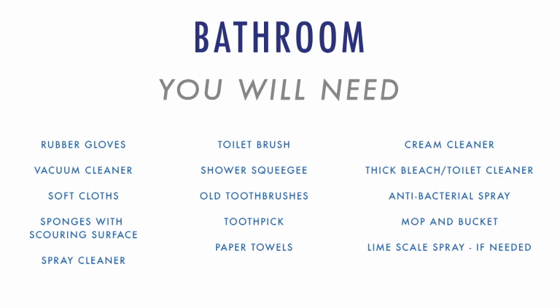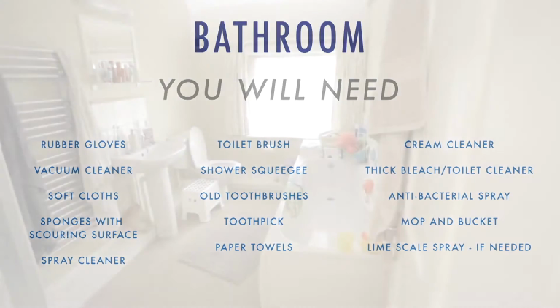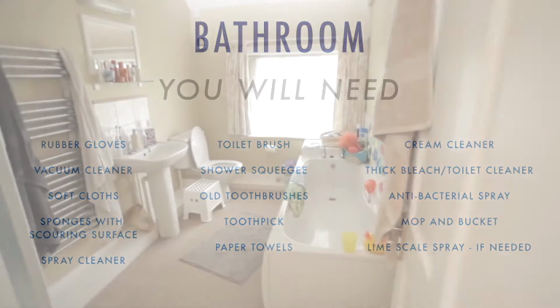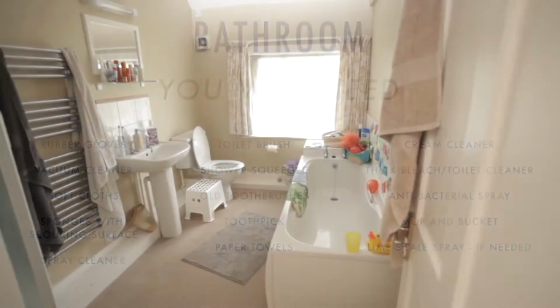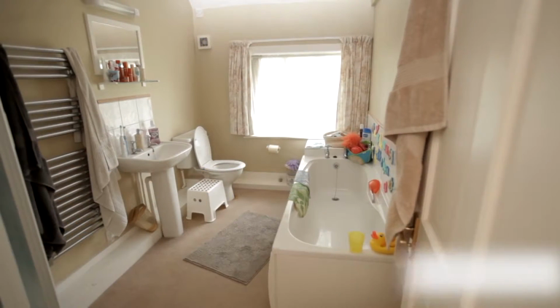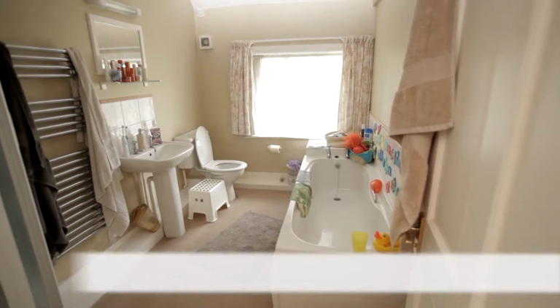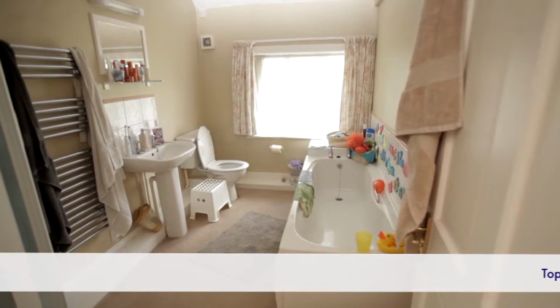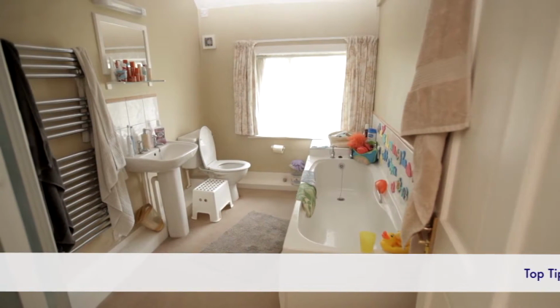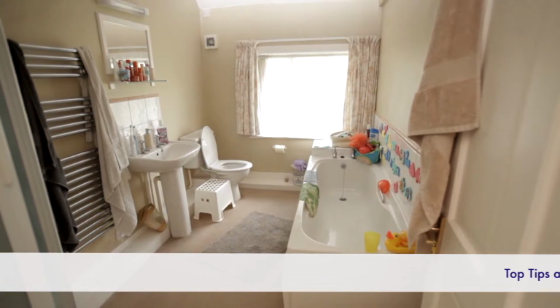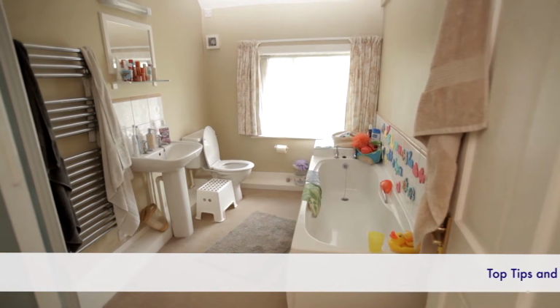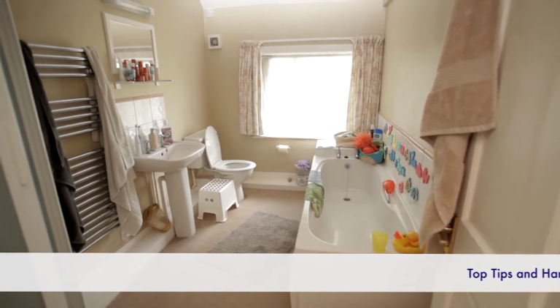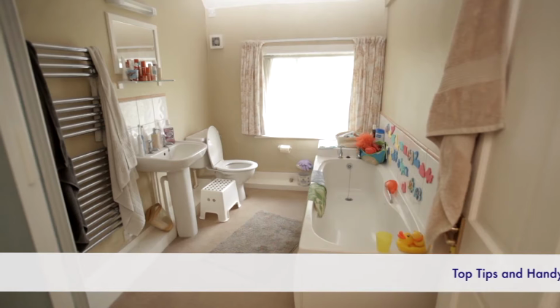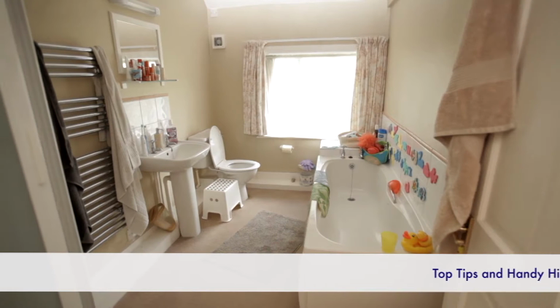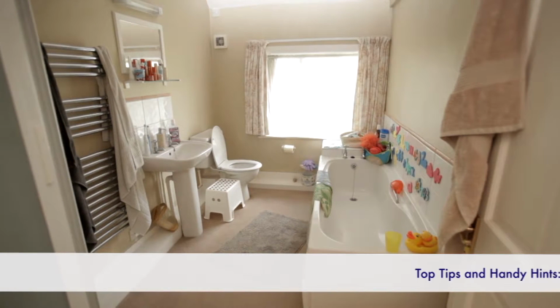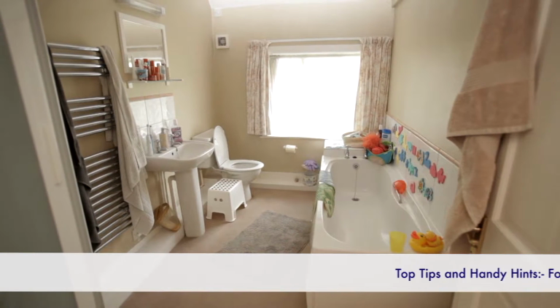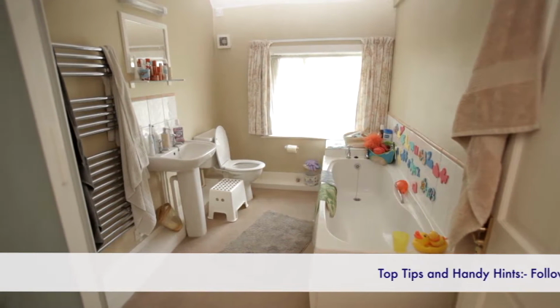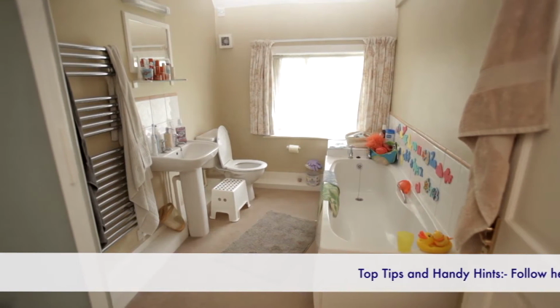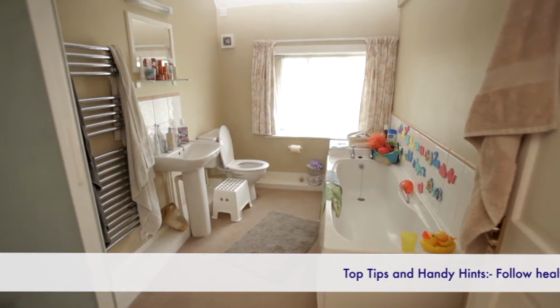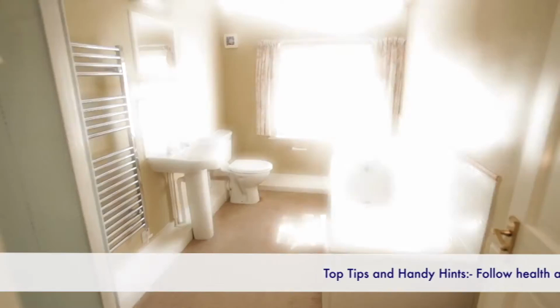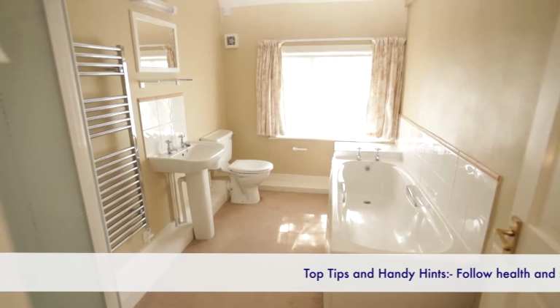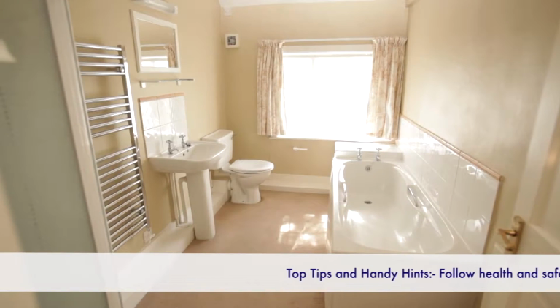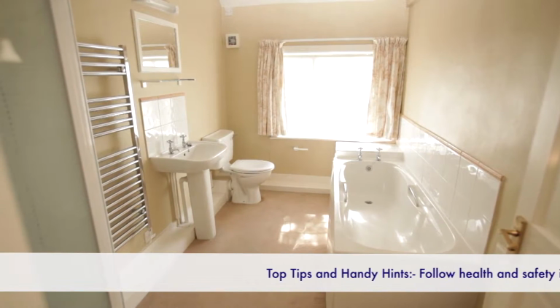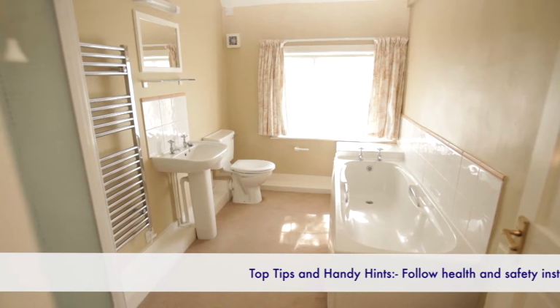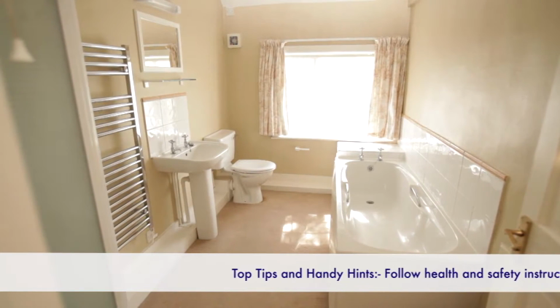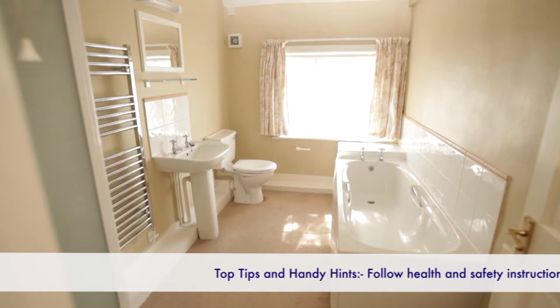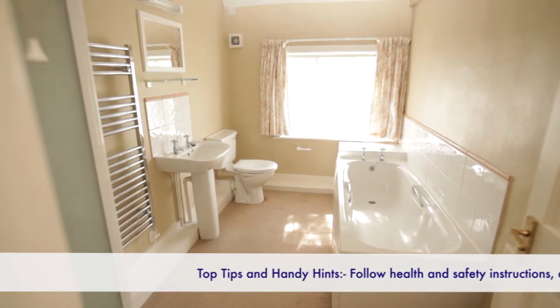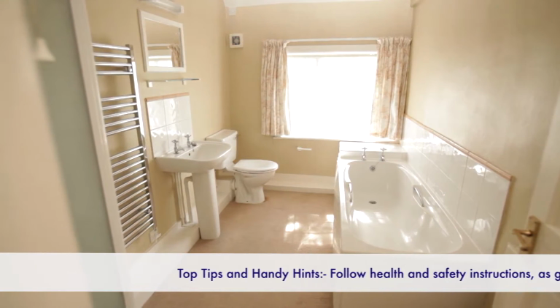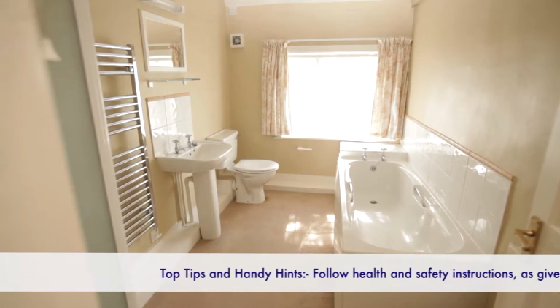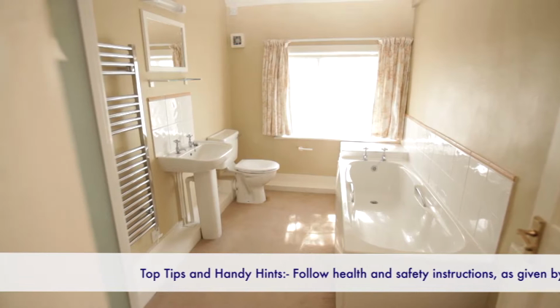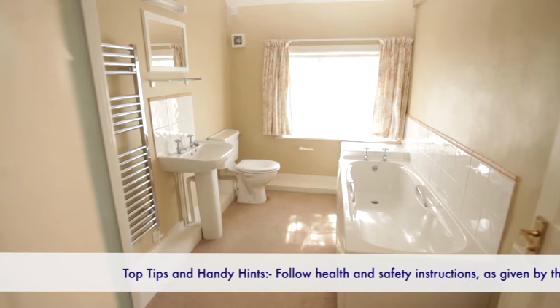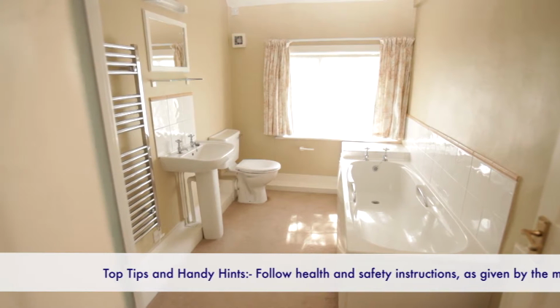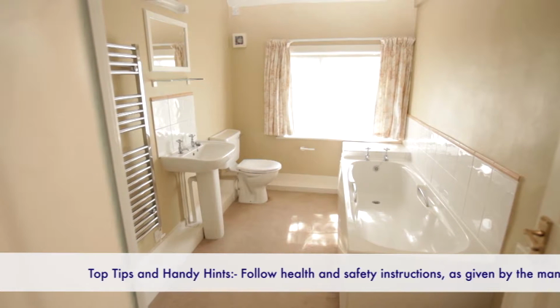Bathroom. After the kitchen, the bathroom's the room you'll probably need to spend most time cleaning. It can be a daunting prospect, but it's the room that will look really good when you're done.